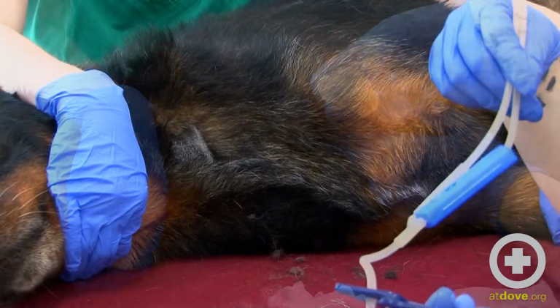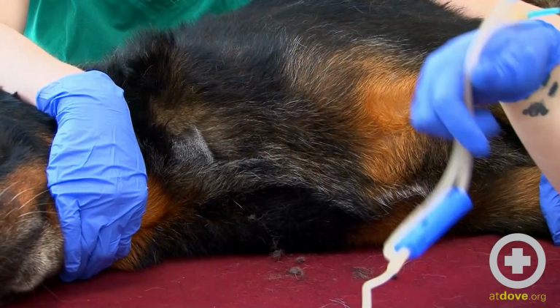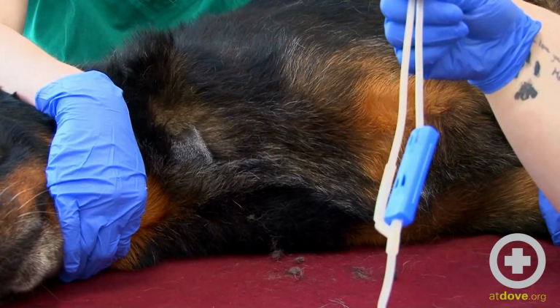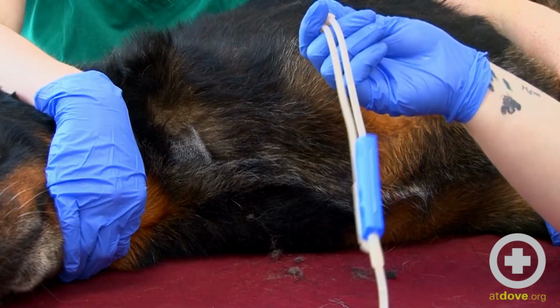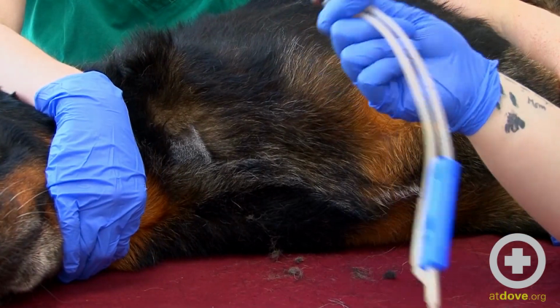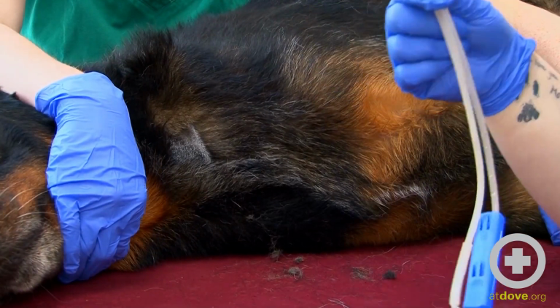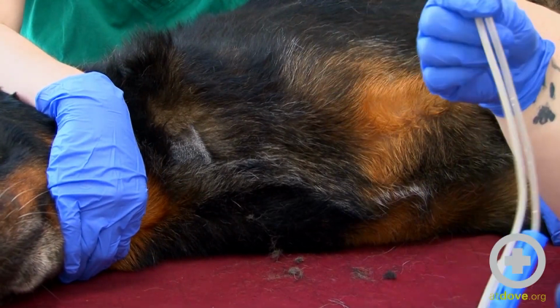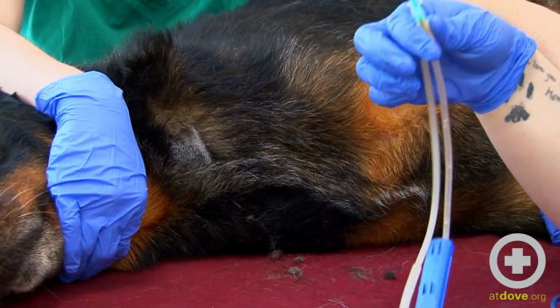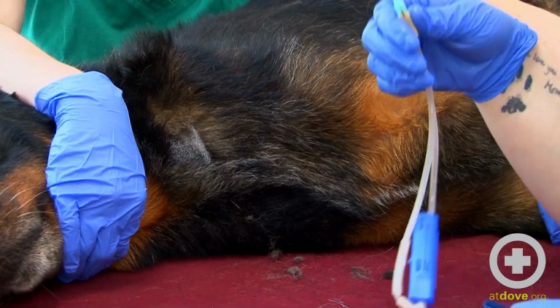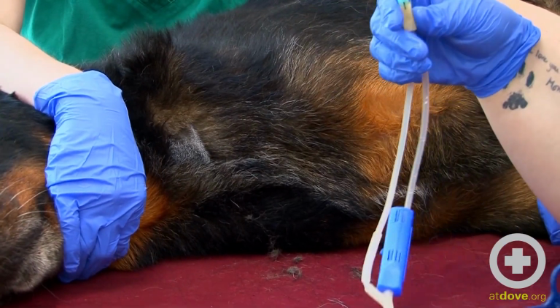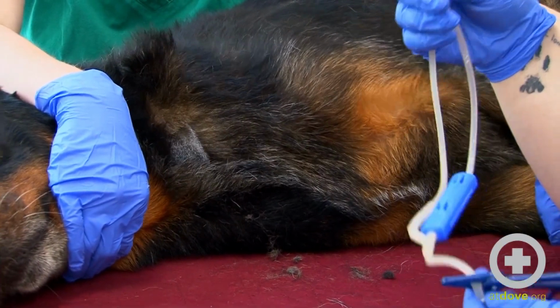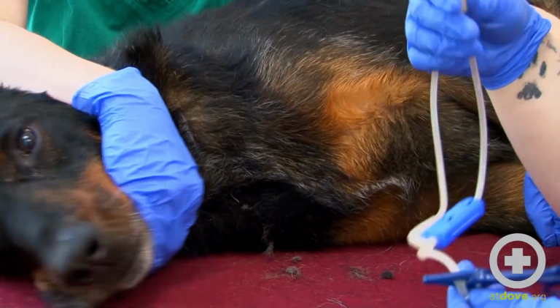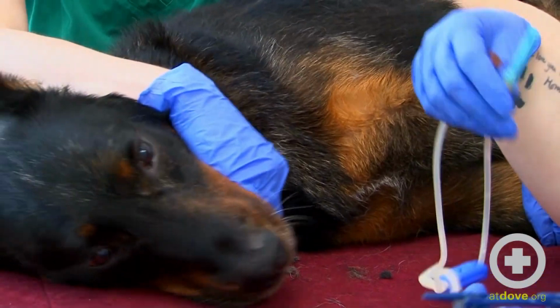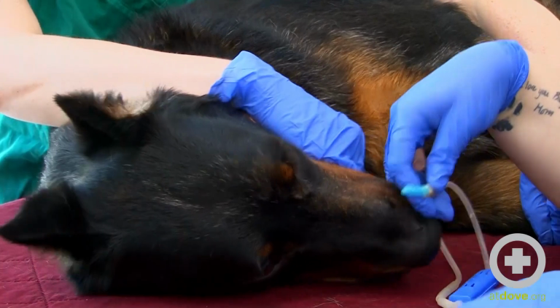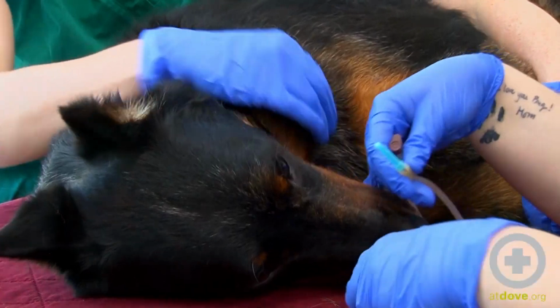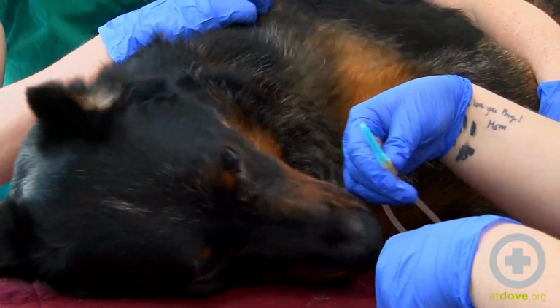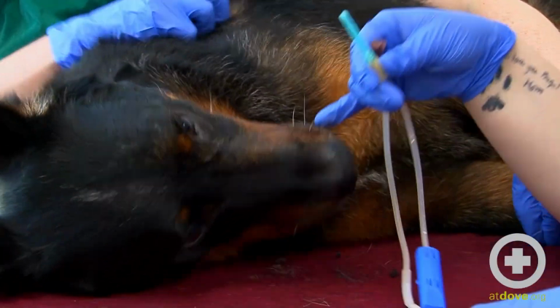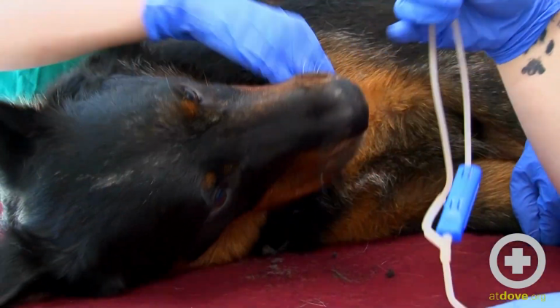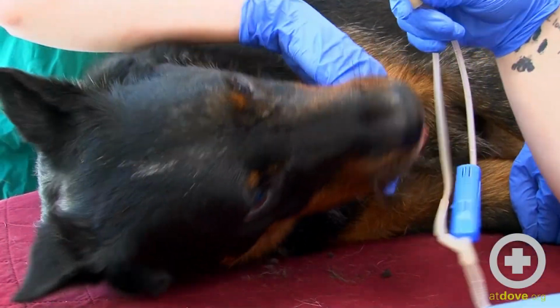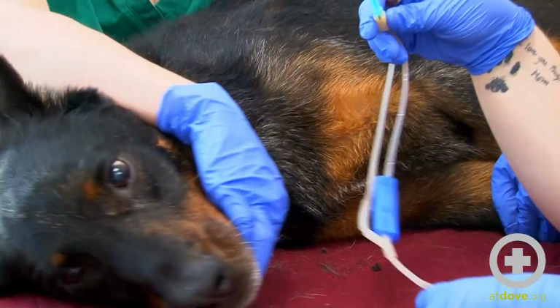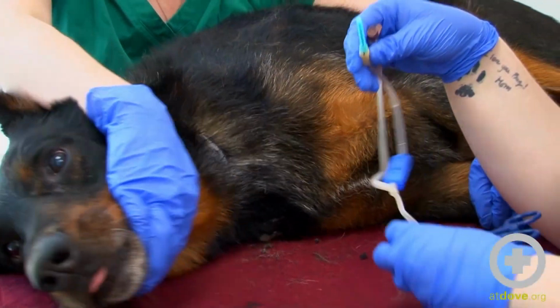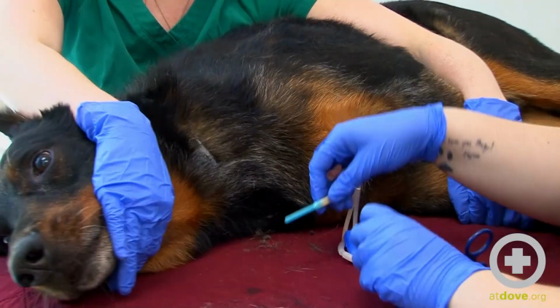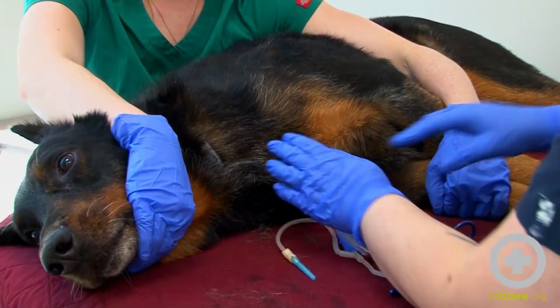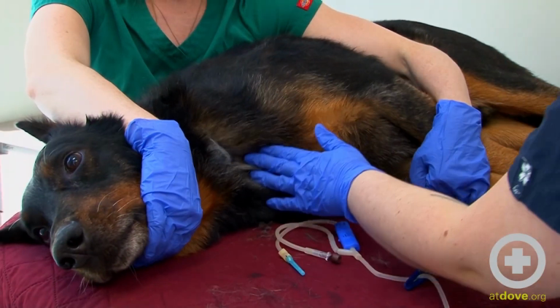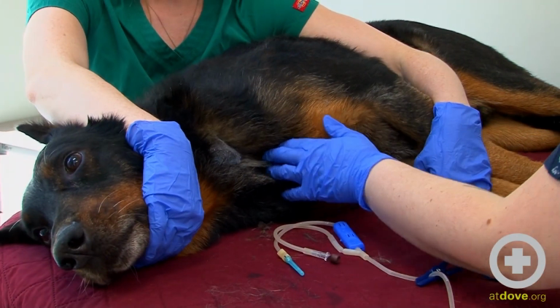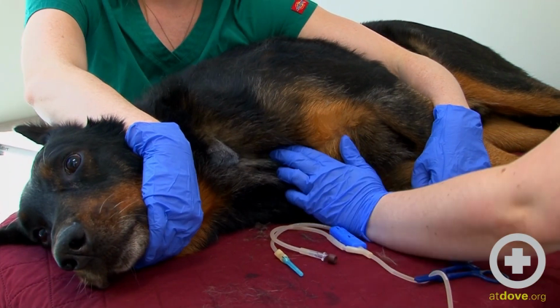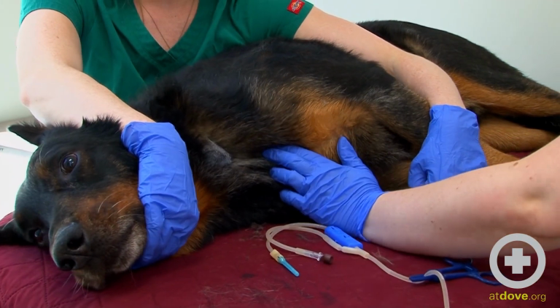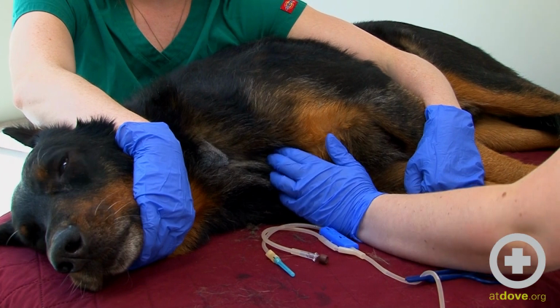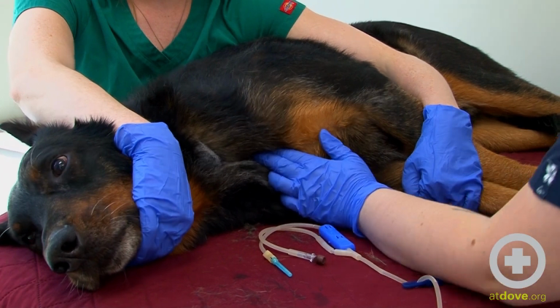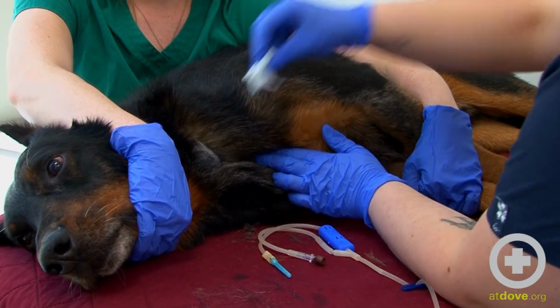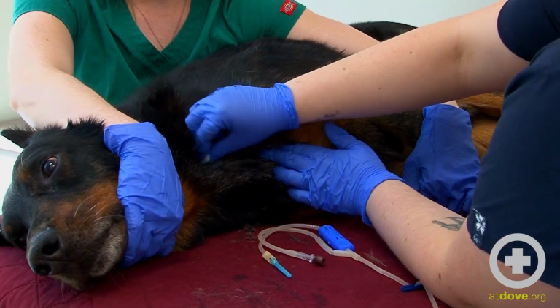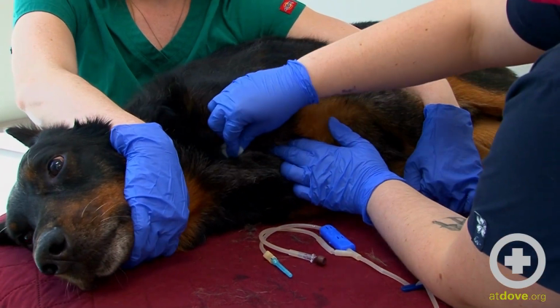Our system already has a clamp on it. We don't want to expose our sample to any room air, so it's important to have a clamp on there before we put the needle in. We're going to scrub another time or two.